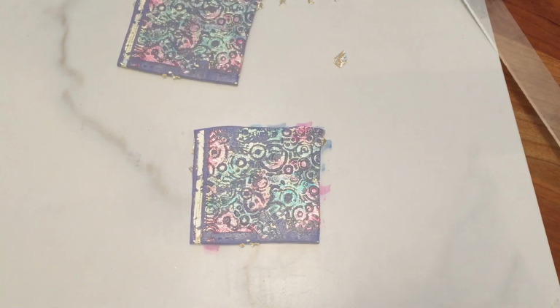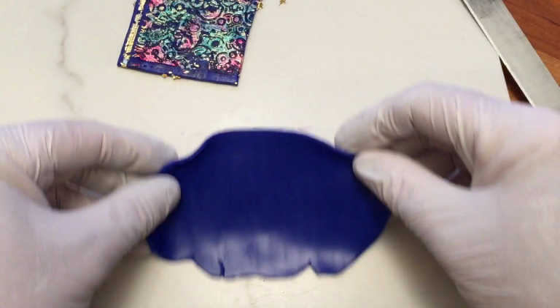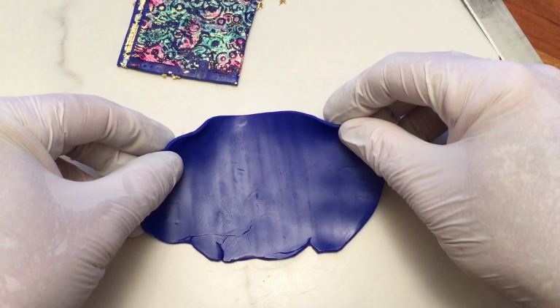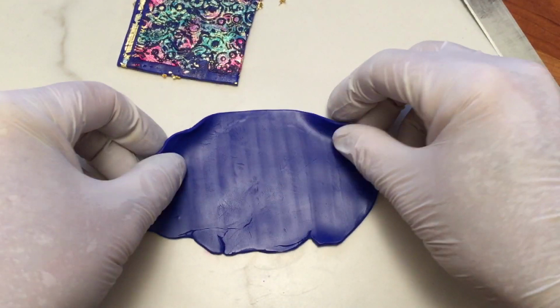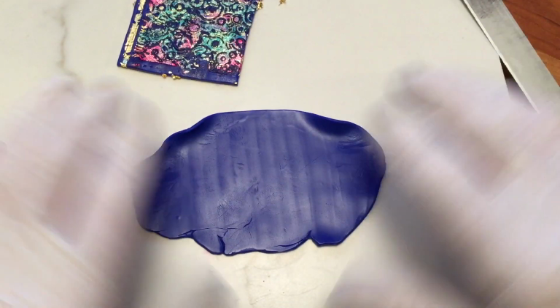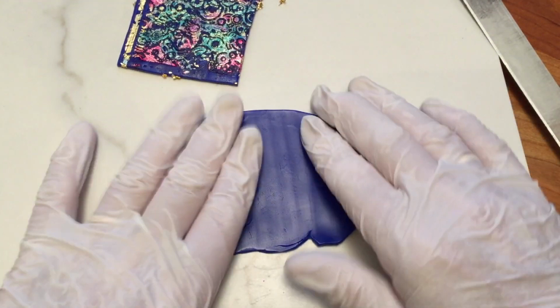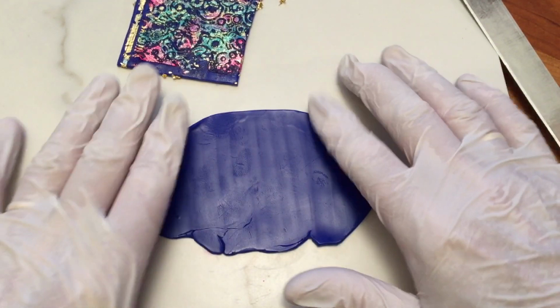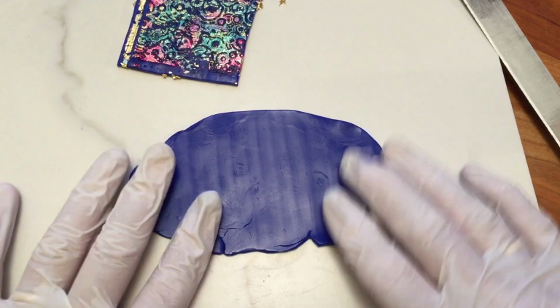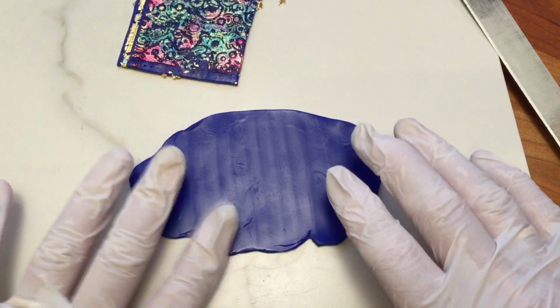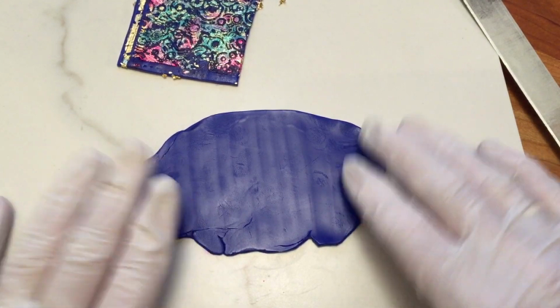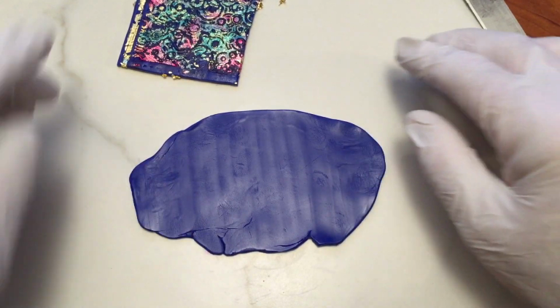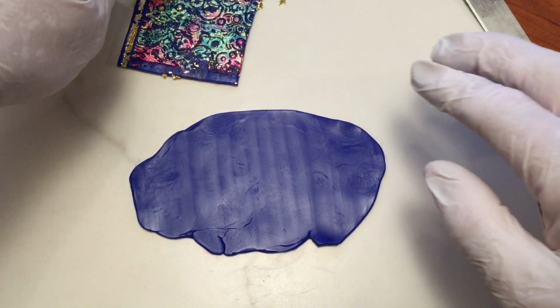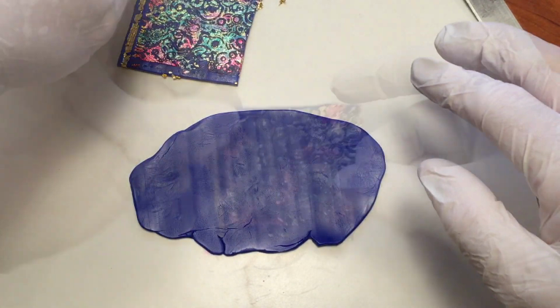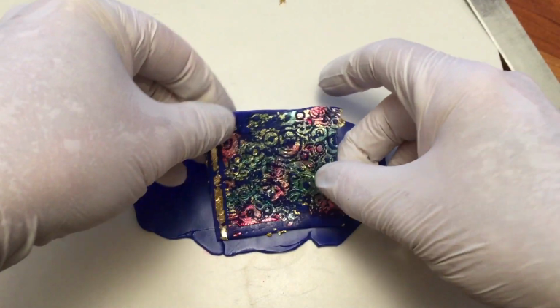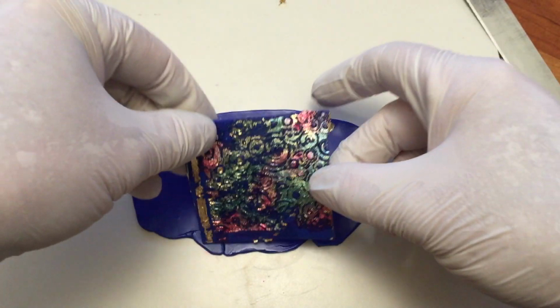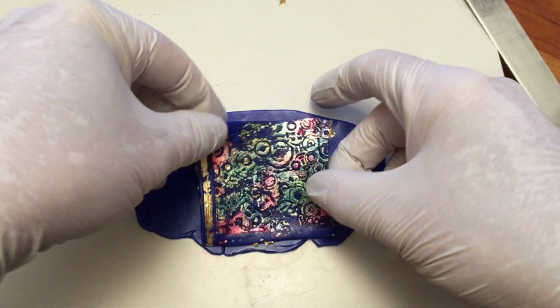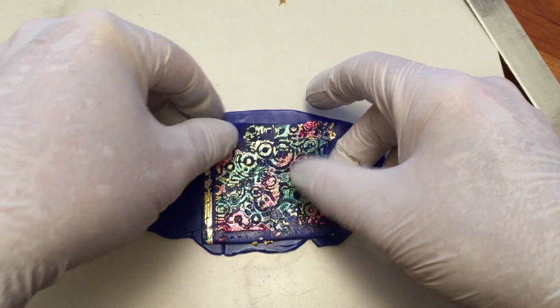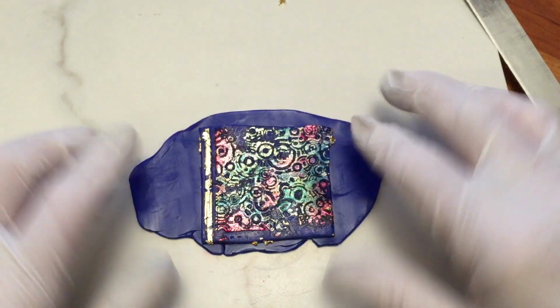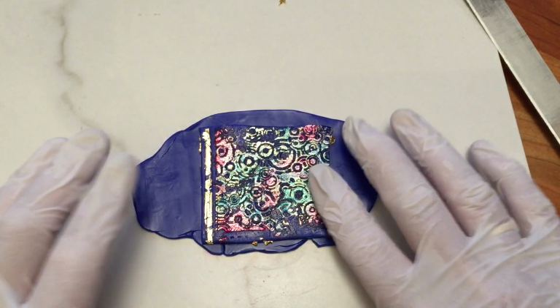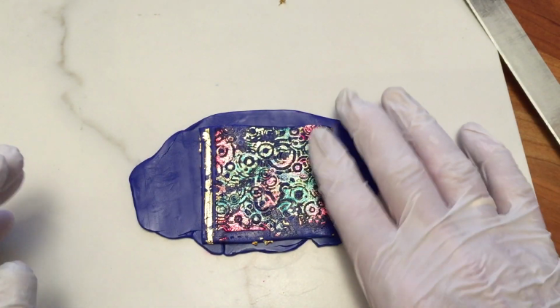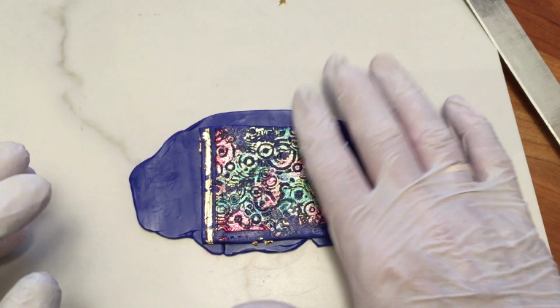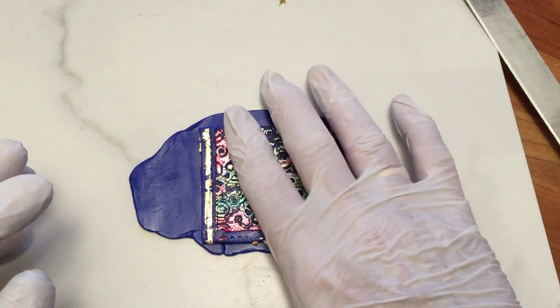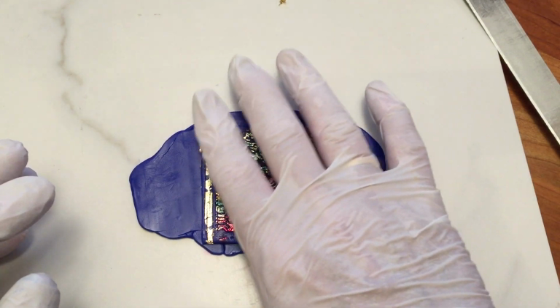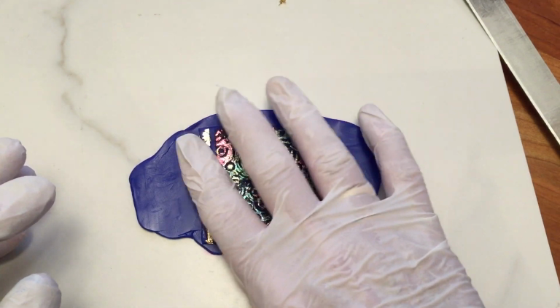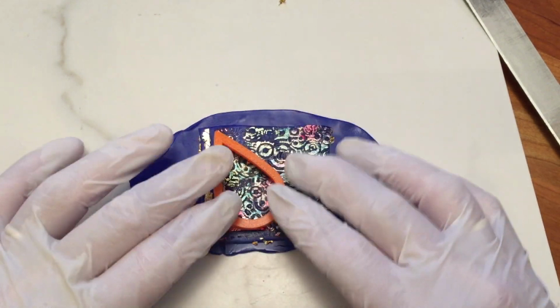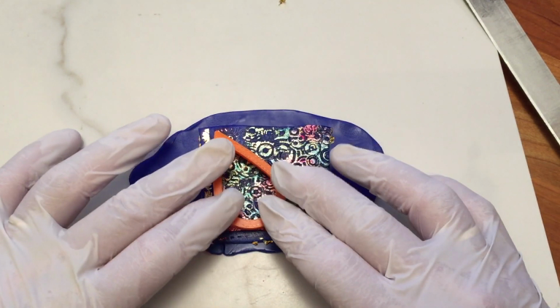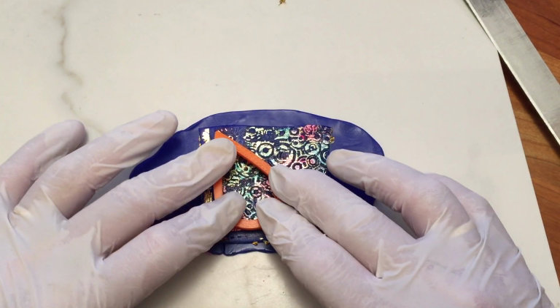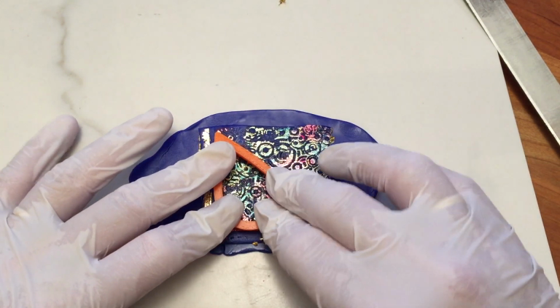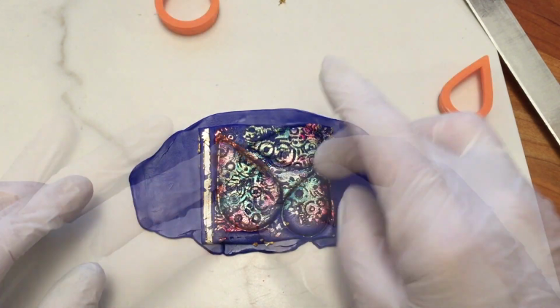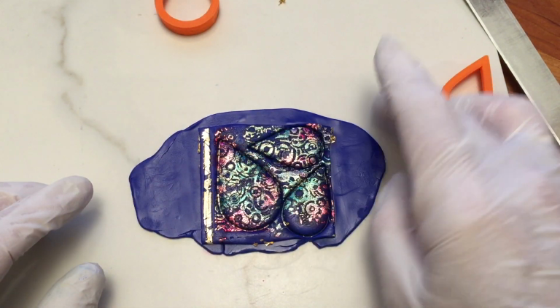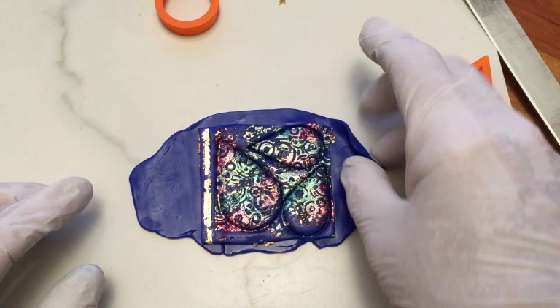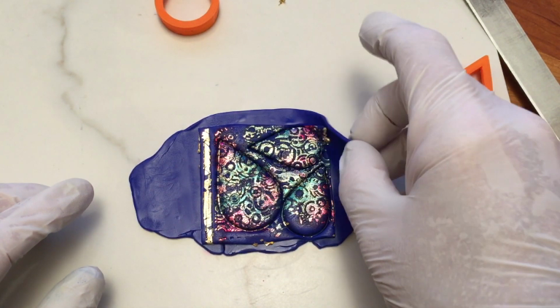I conditioned and cut another sheet of blue clay slightly larger than the first. I positioned my pattern sheet on it and pressed them together gently, then cut a large teardrop and two smaller teardrops.